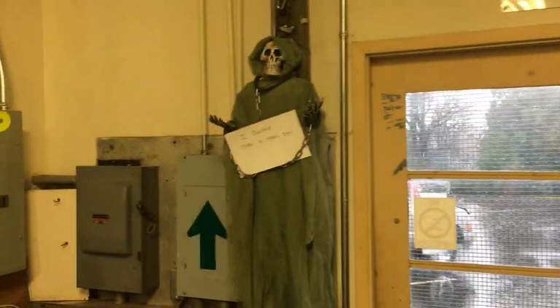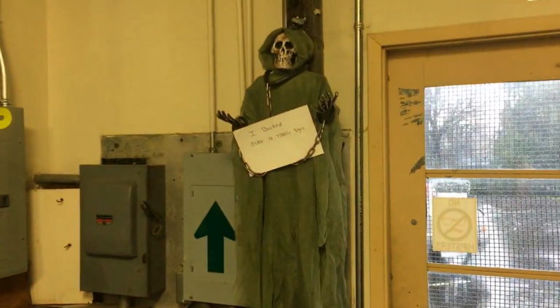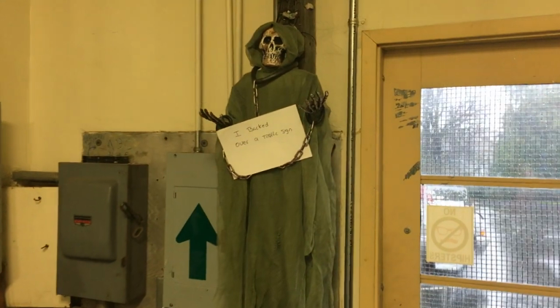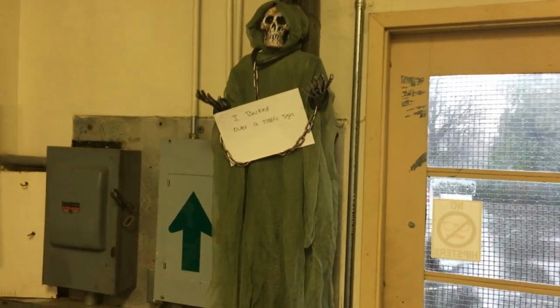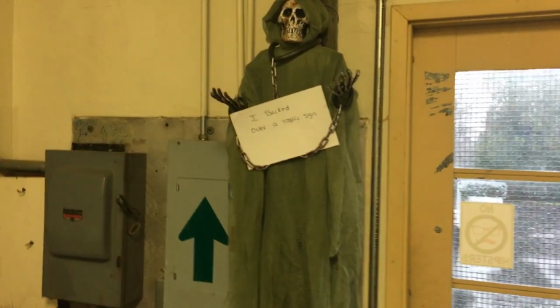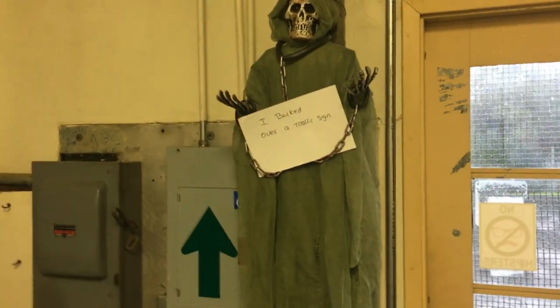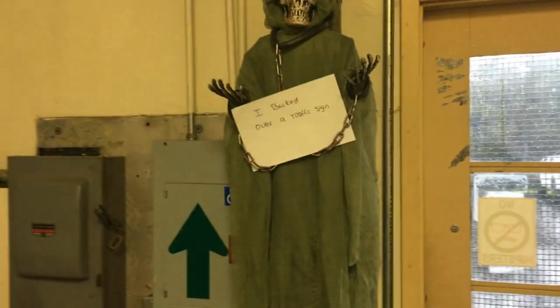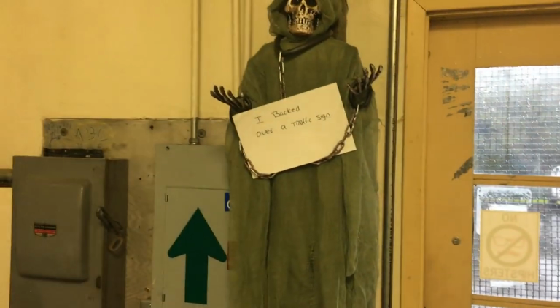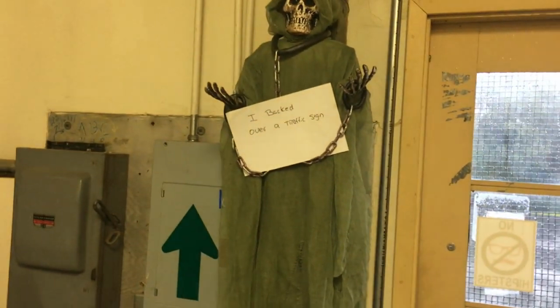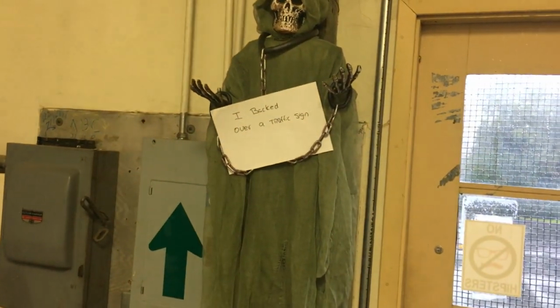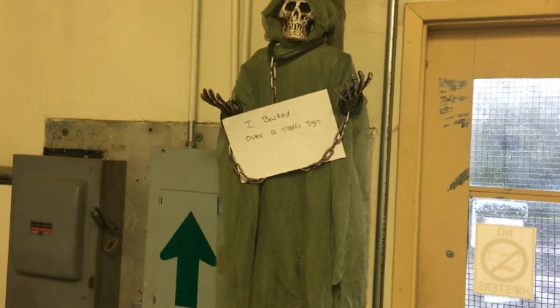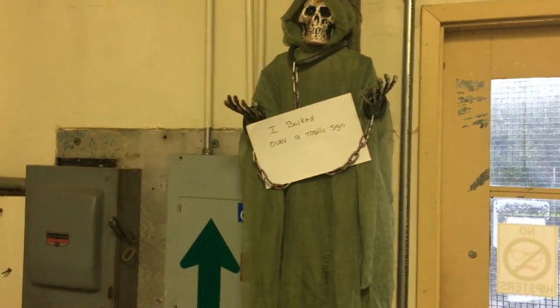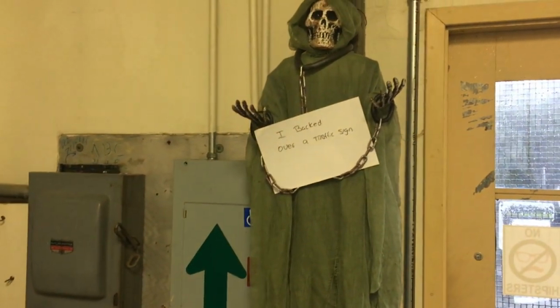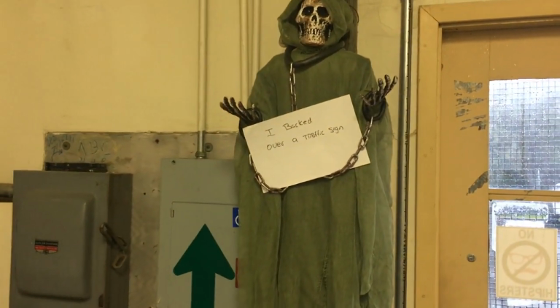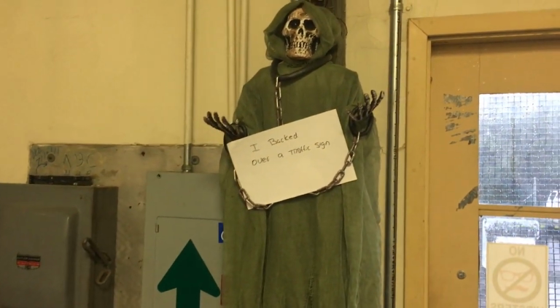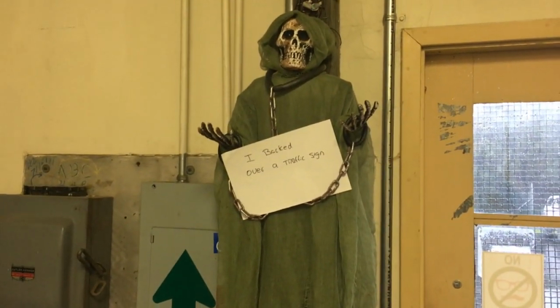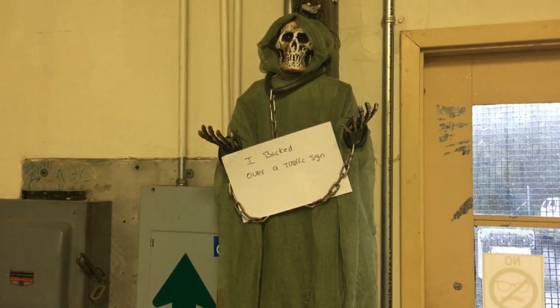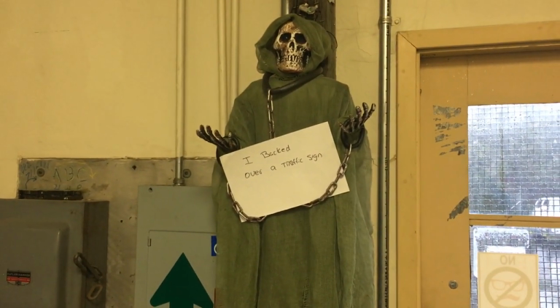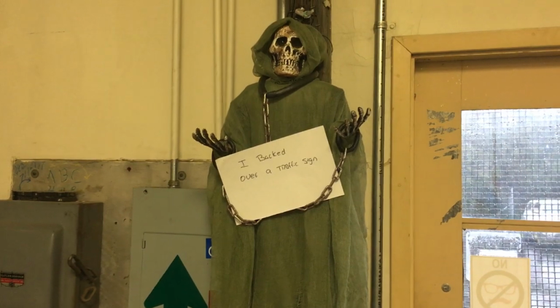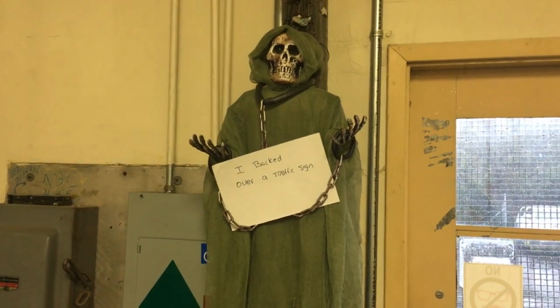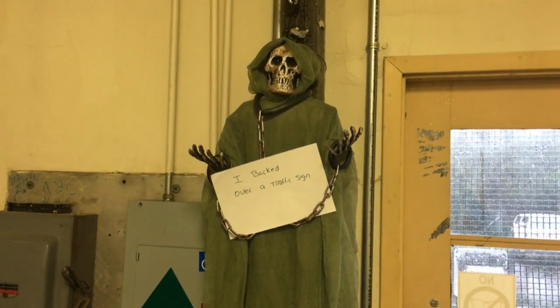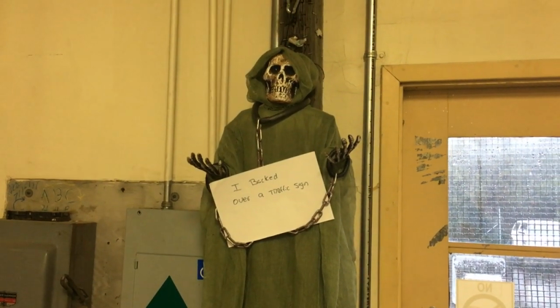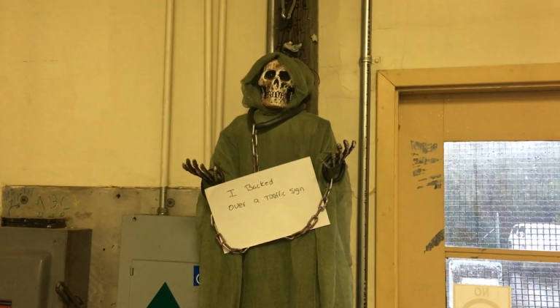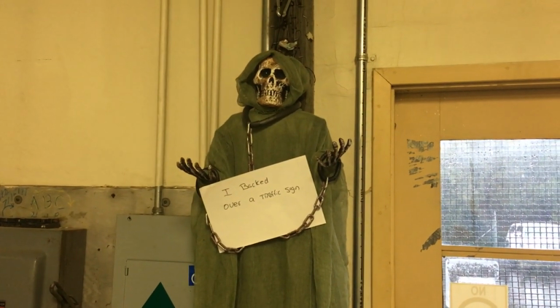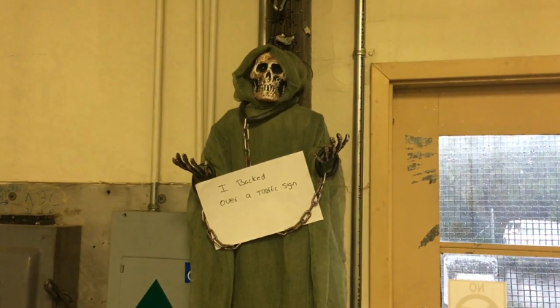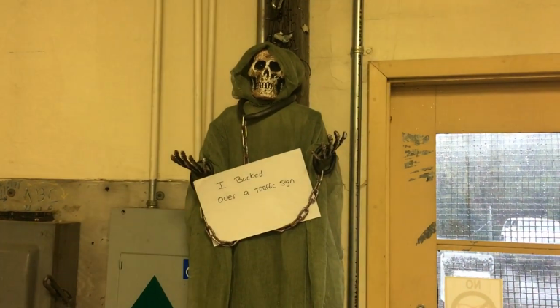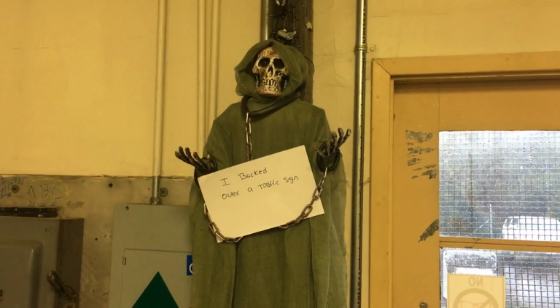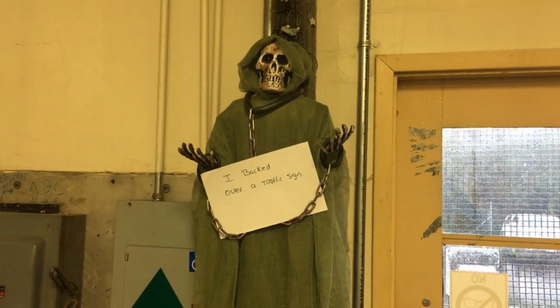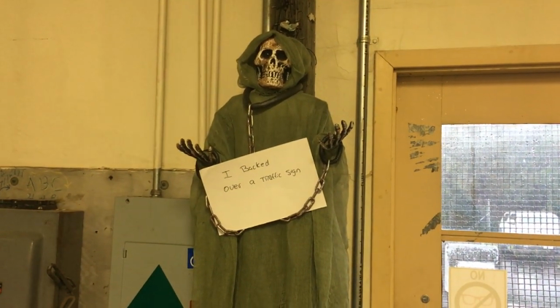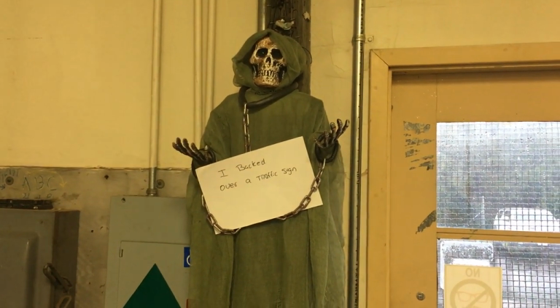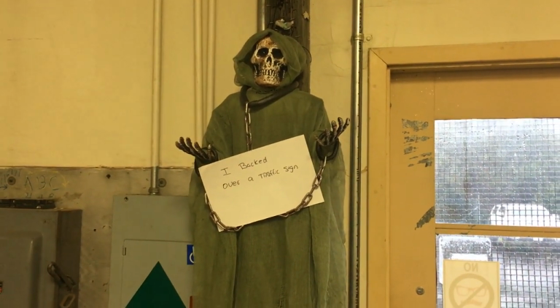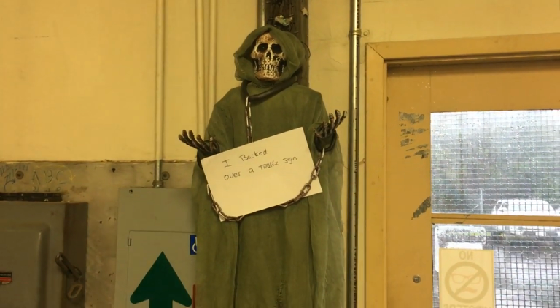I had this thing — well I didn't really find it, I got it; it was at my house. My girlfriend said get rid of it because it freaks her out. So I just hung it up. And this is what happens to people who back over traffic signs.